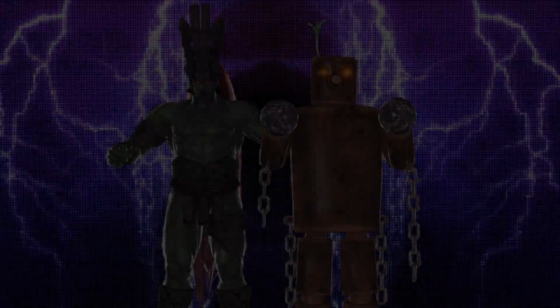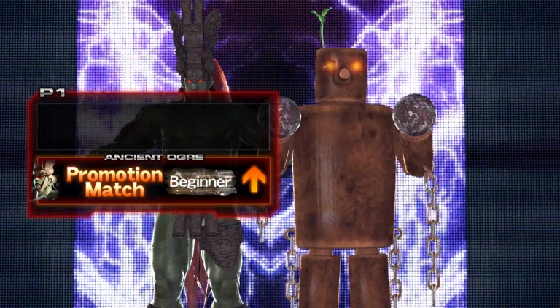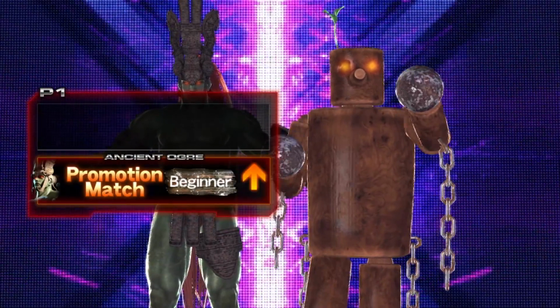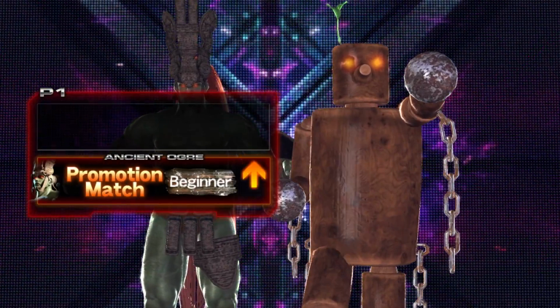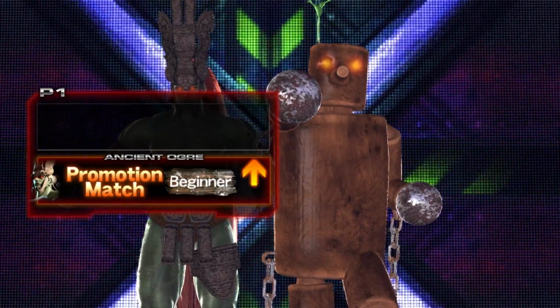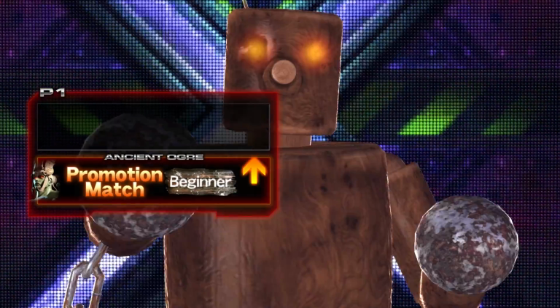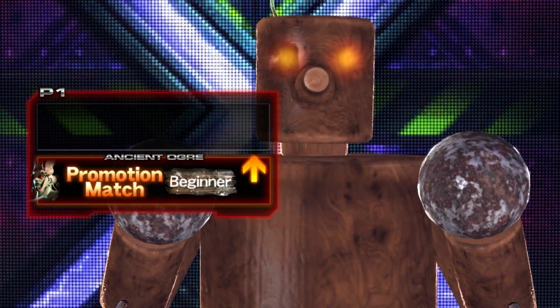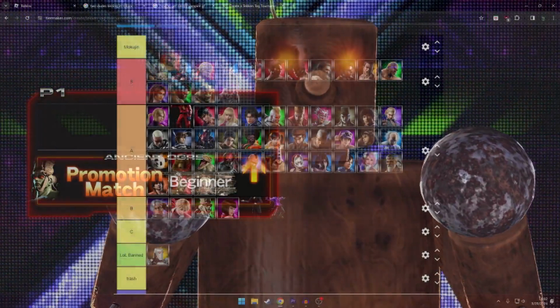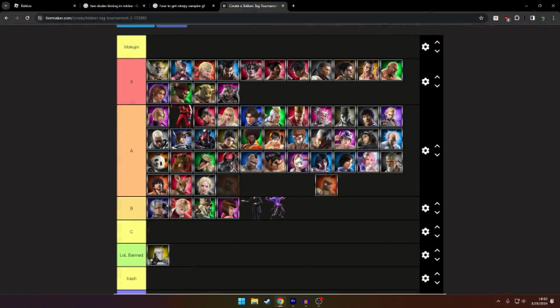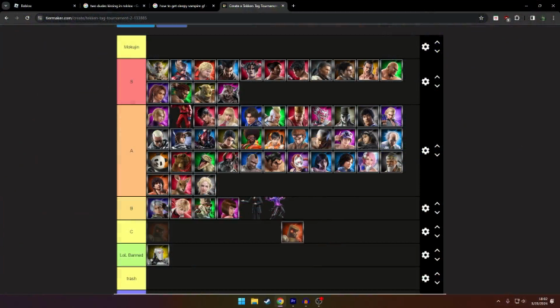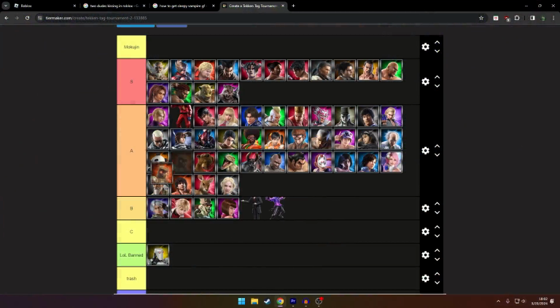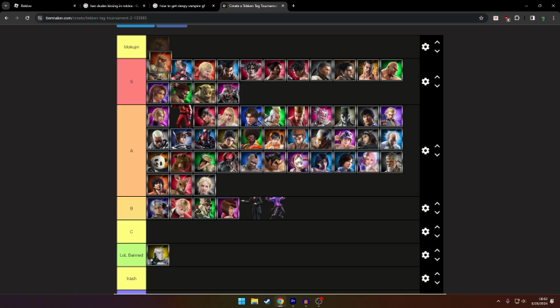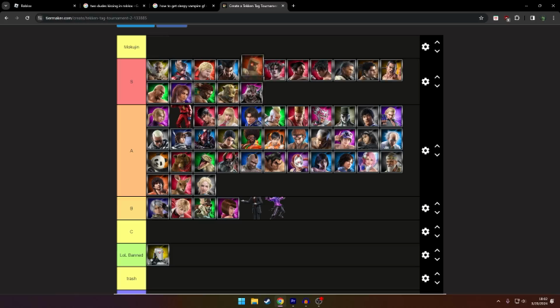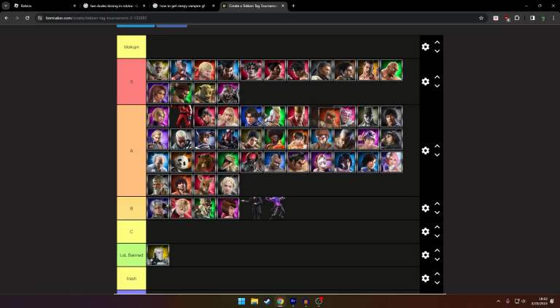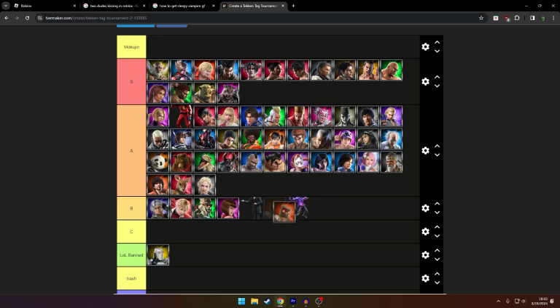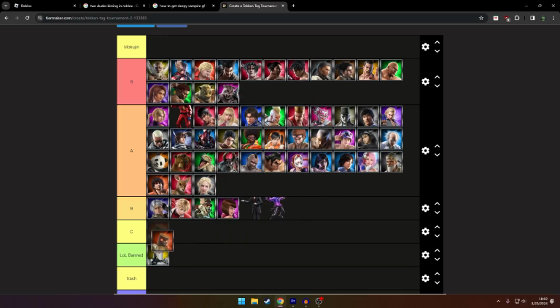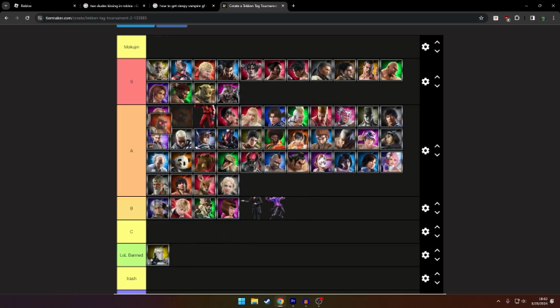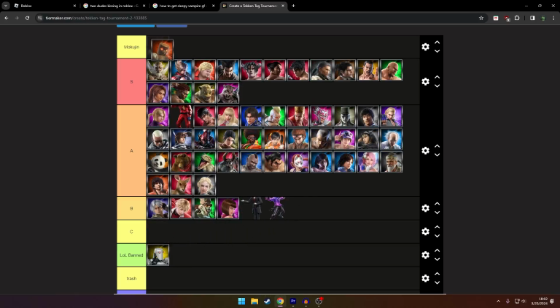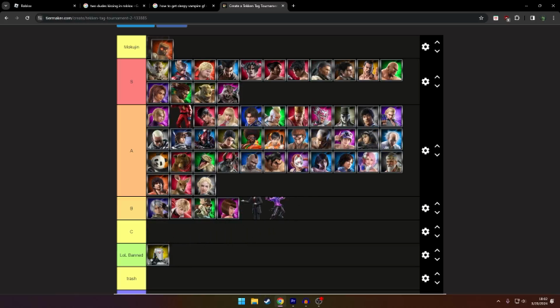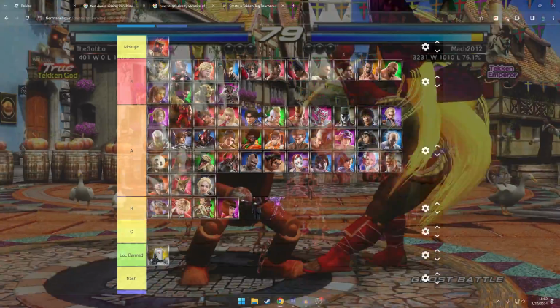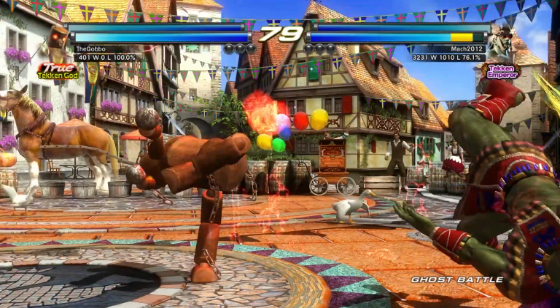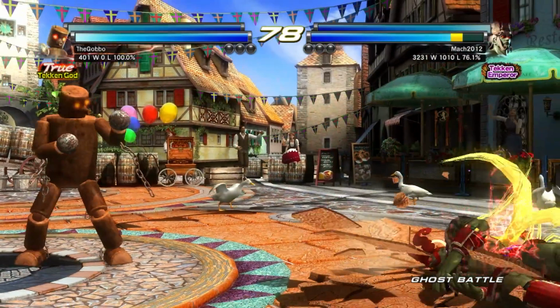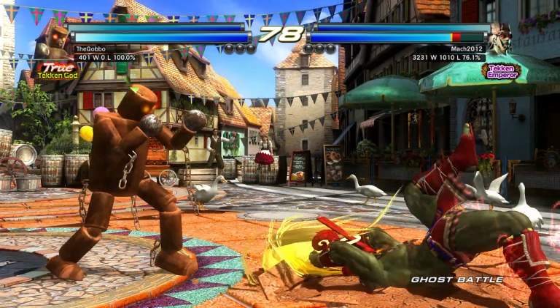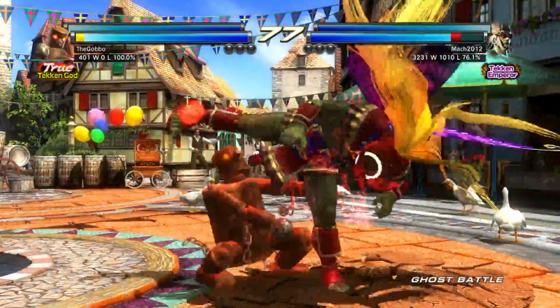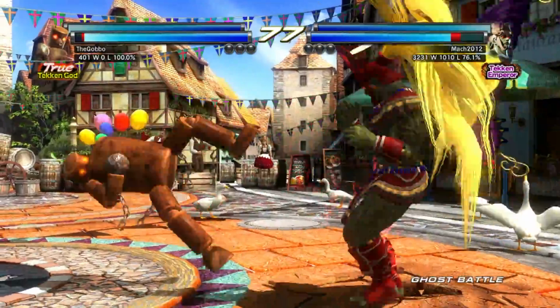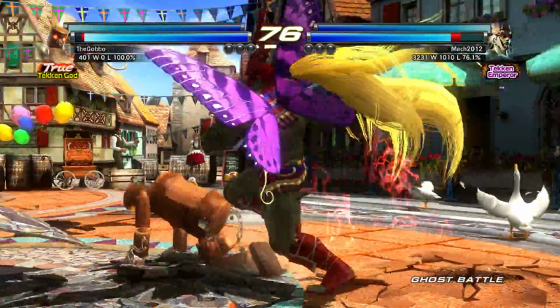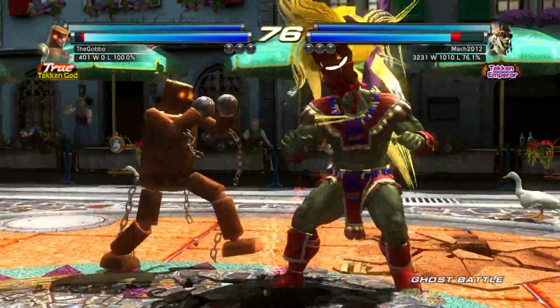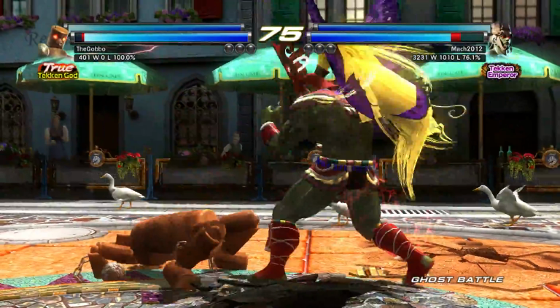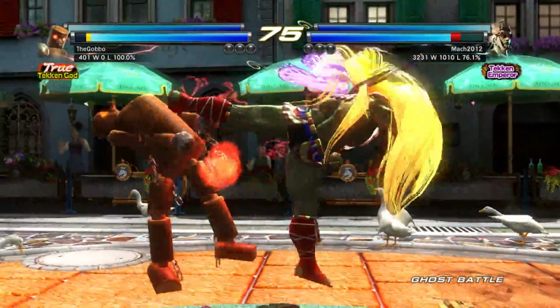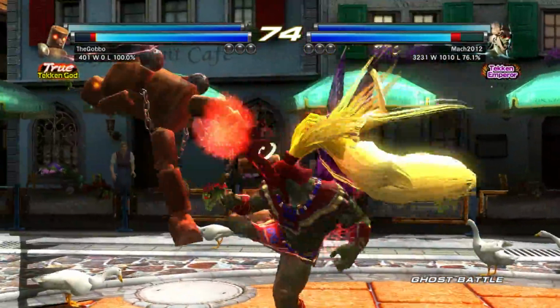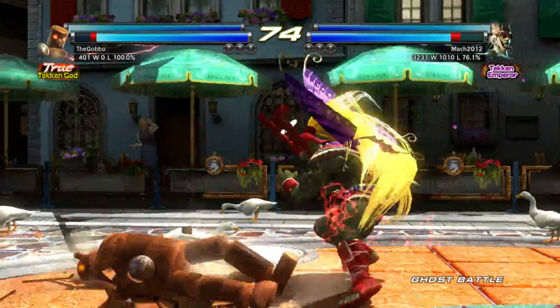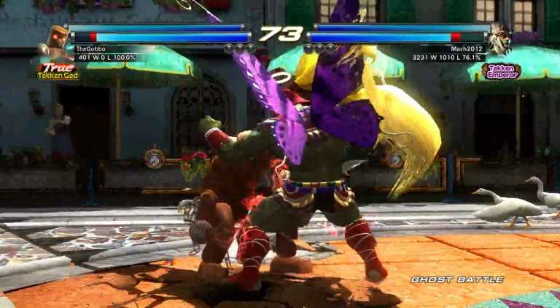Hey, an idea popped in my head. I just started to wonder, where does my favorite character, Mokujin, sit on a tier list? Is he actually good? Is he bad? It's kind of hard to figure that out because he's a mimic character. To me personally, he's triple S tier. But I want to be objective.